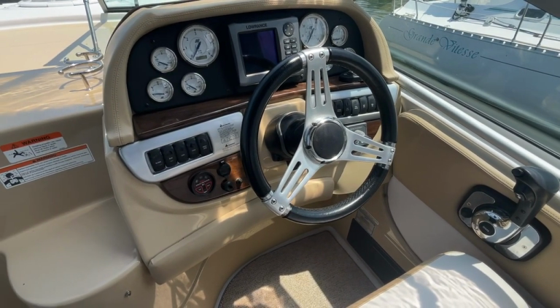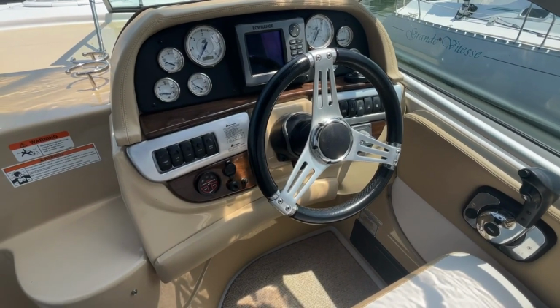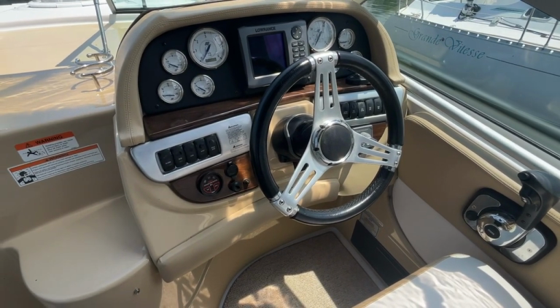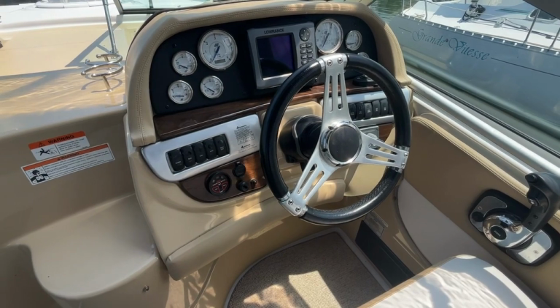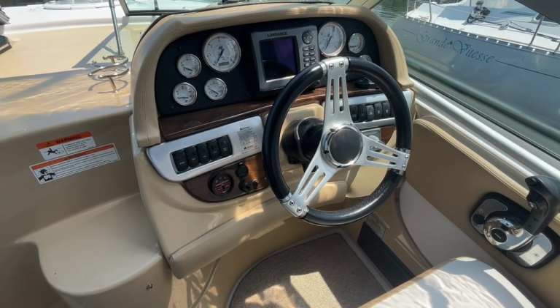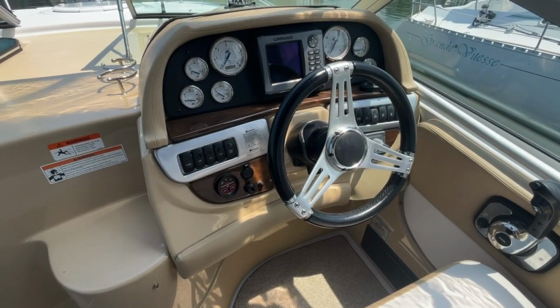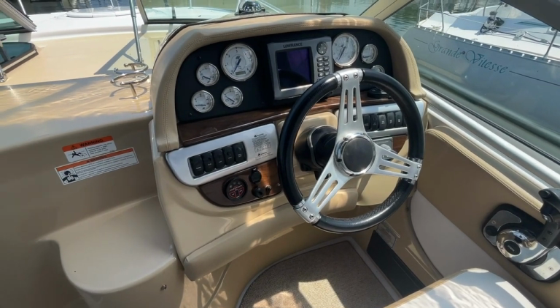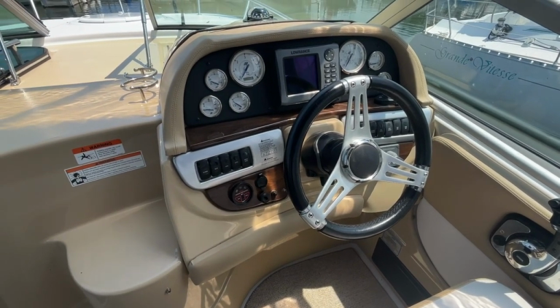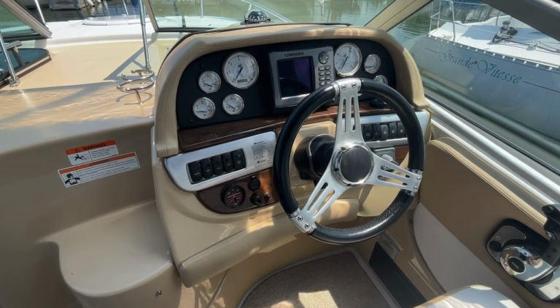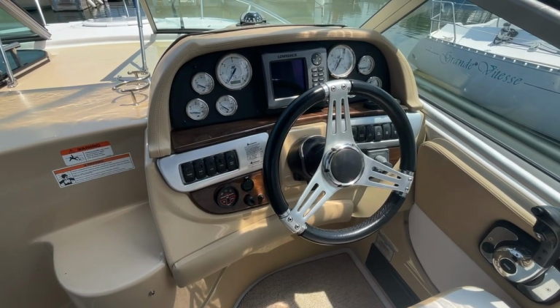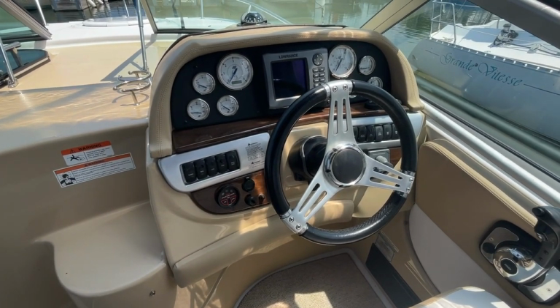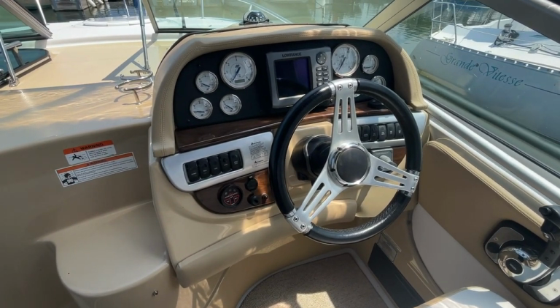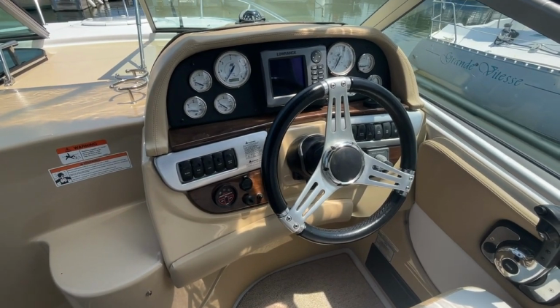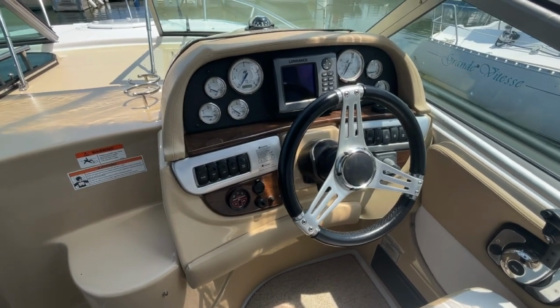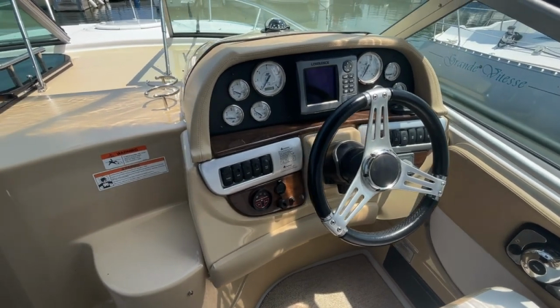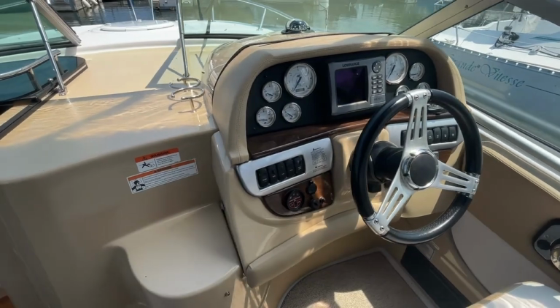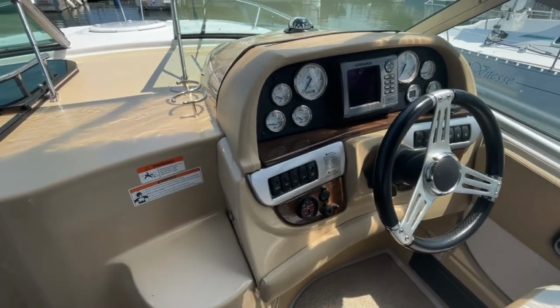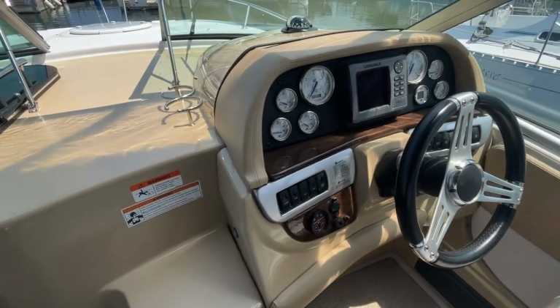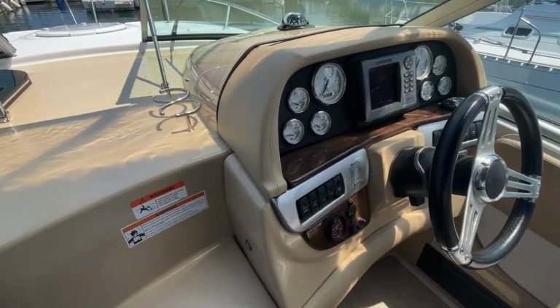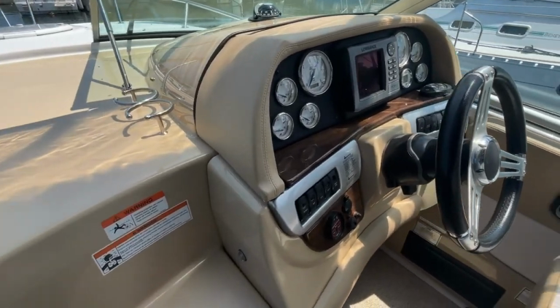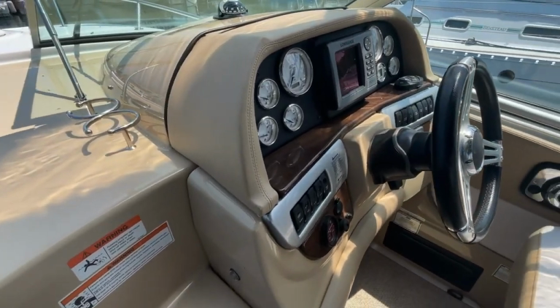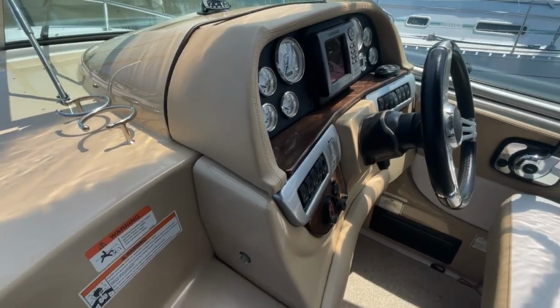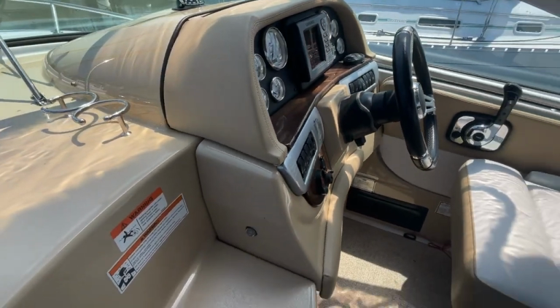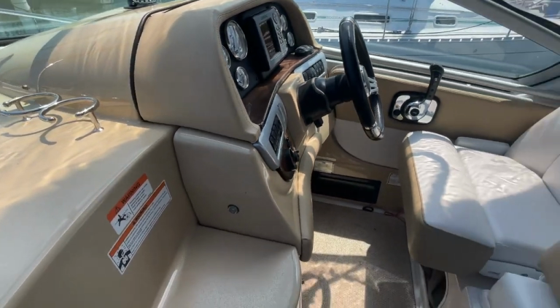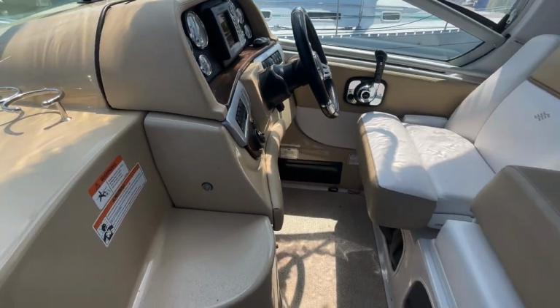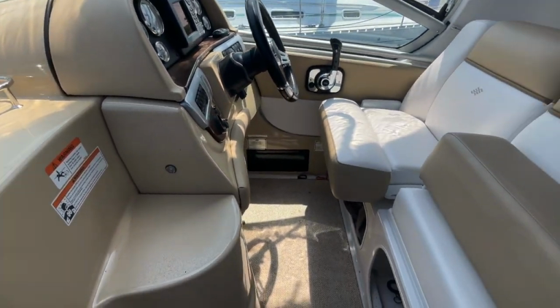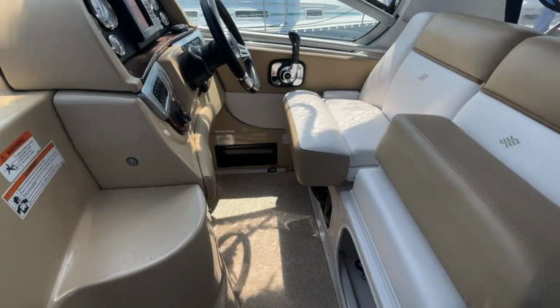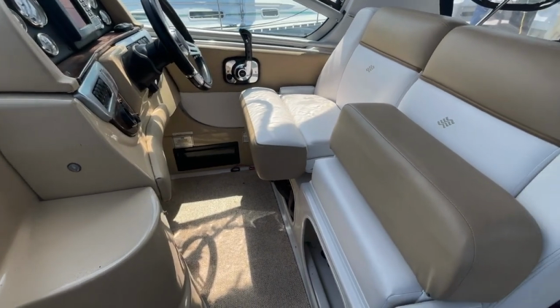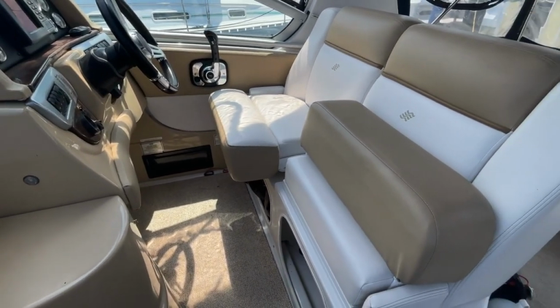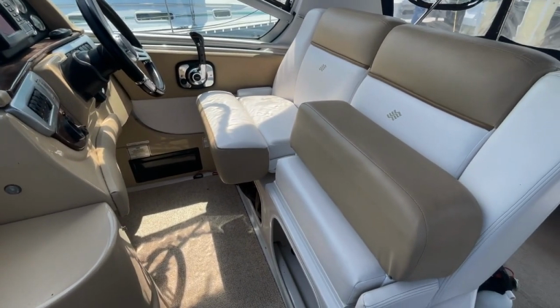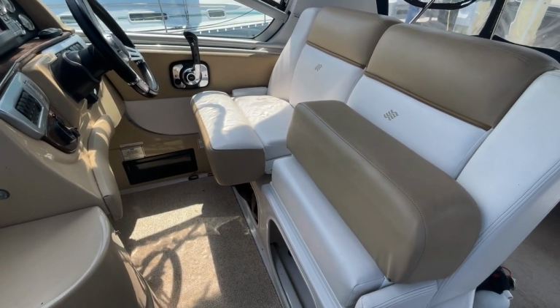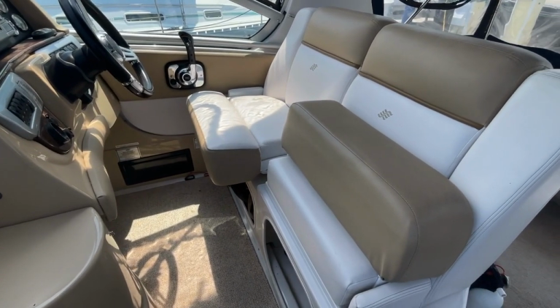The helm also has a Side-Power bow thruster and the Lowrance HDS5 GPS chart plotter. You've got two separate seats for both captain and mate with flip-up bolsters.